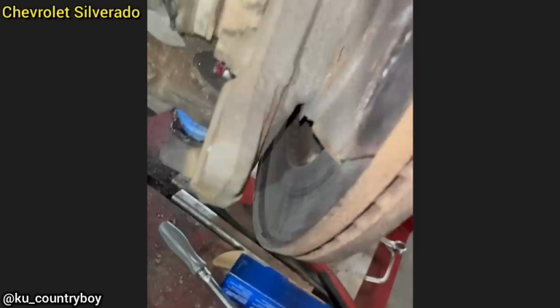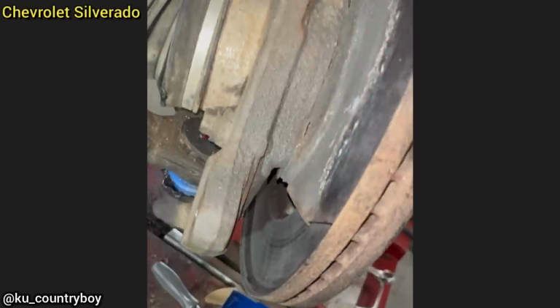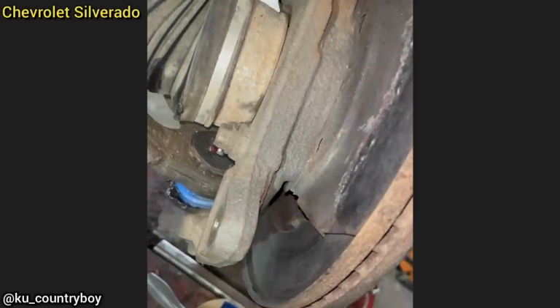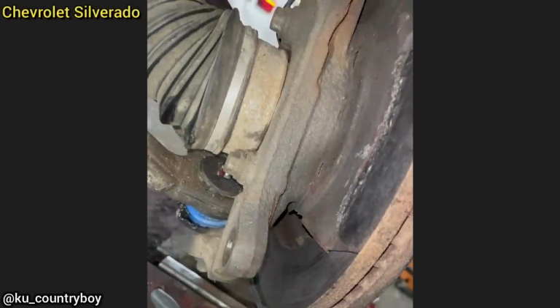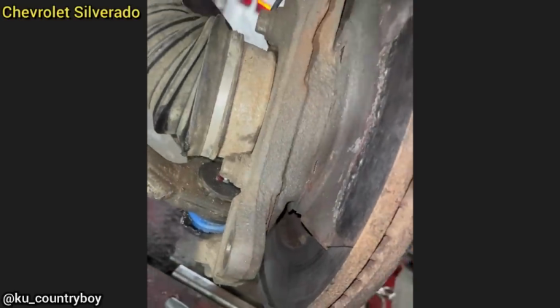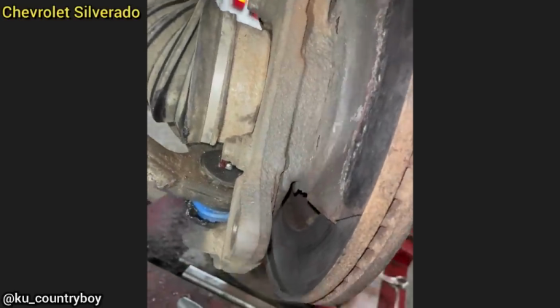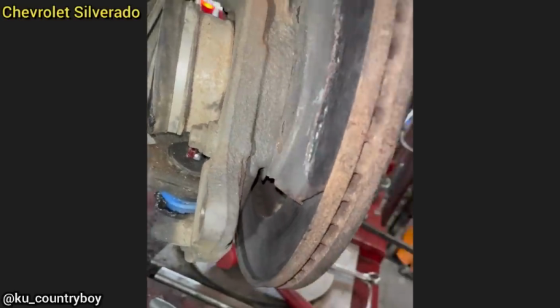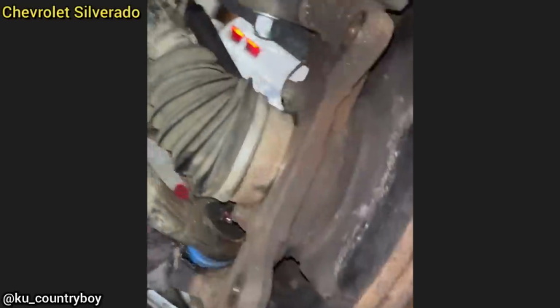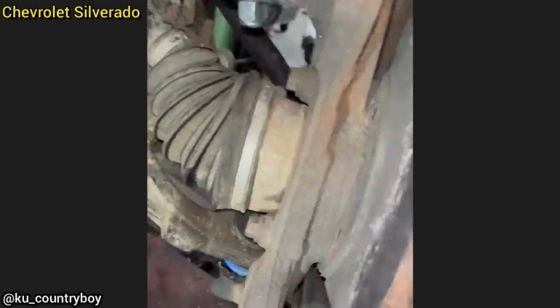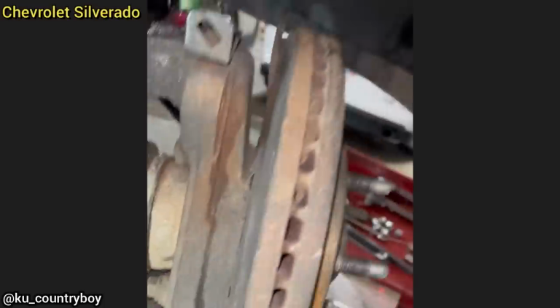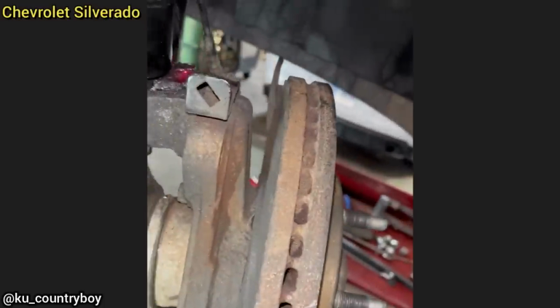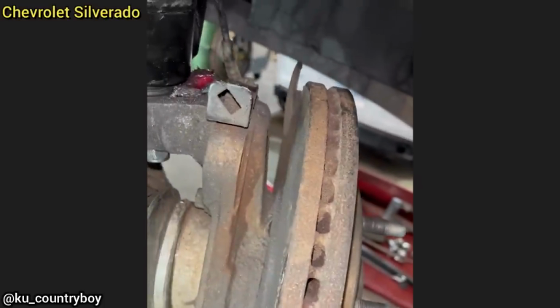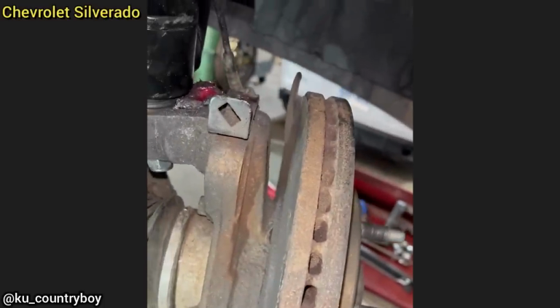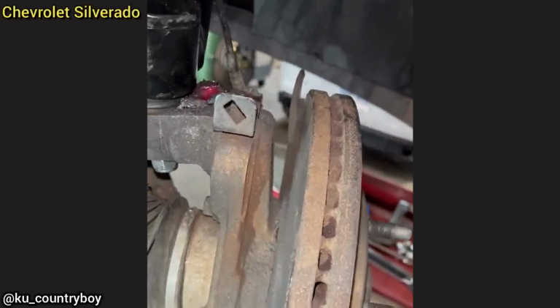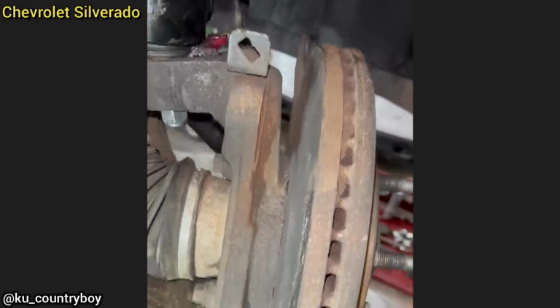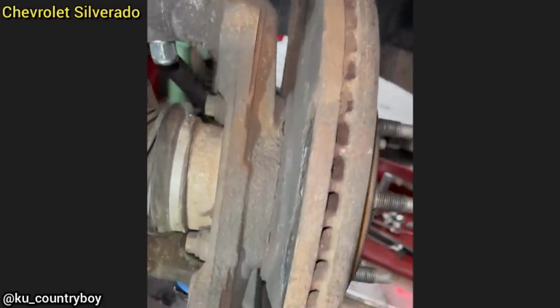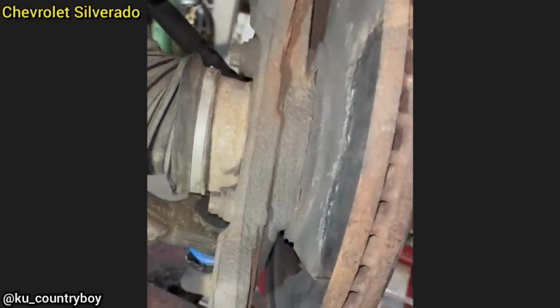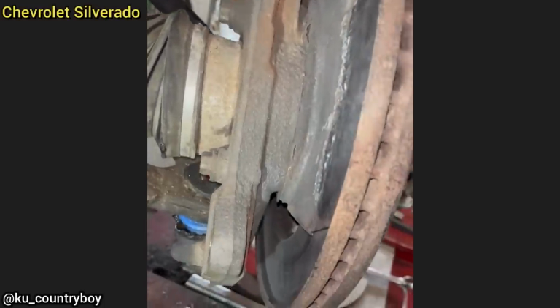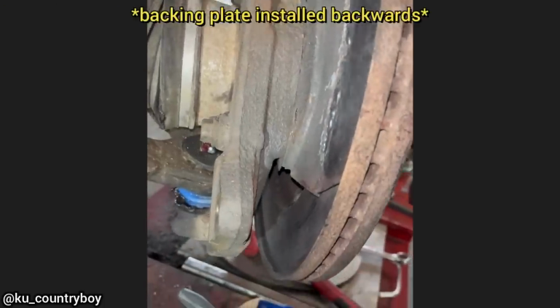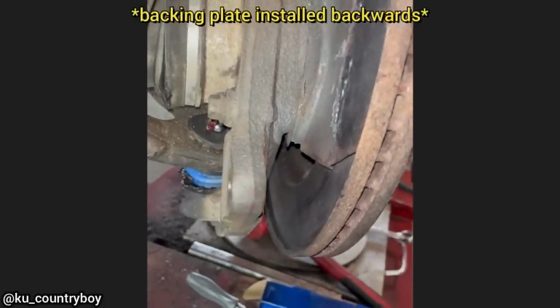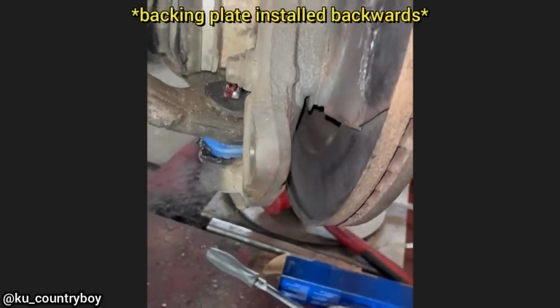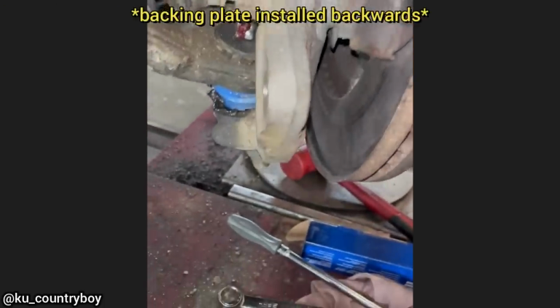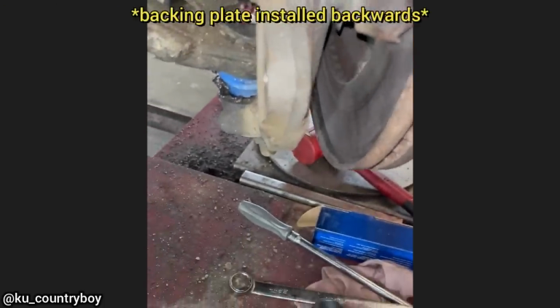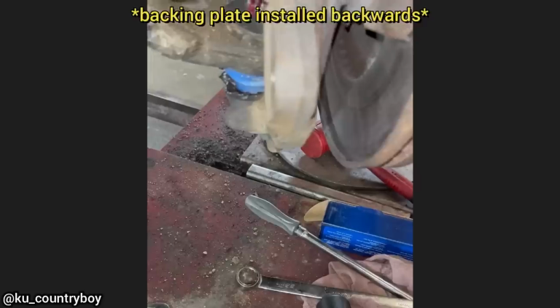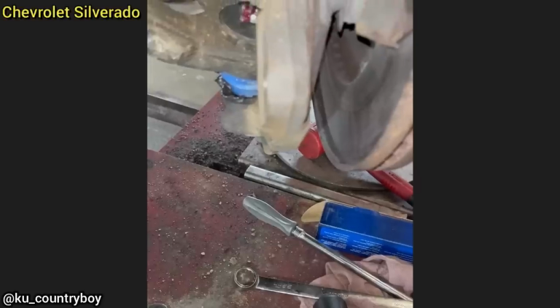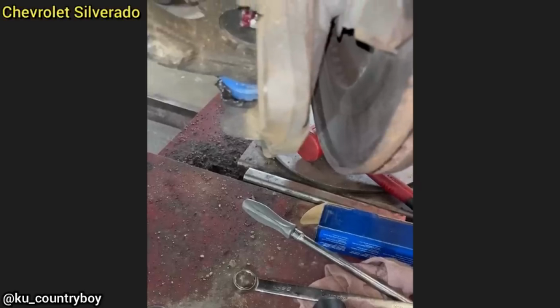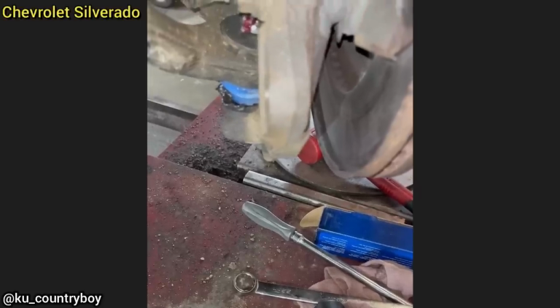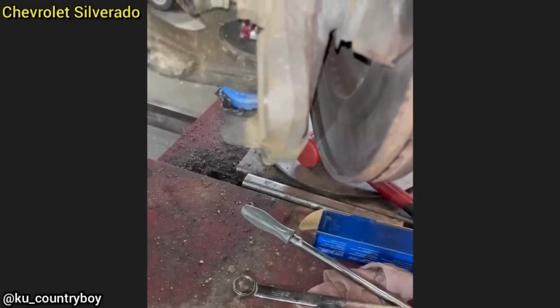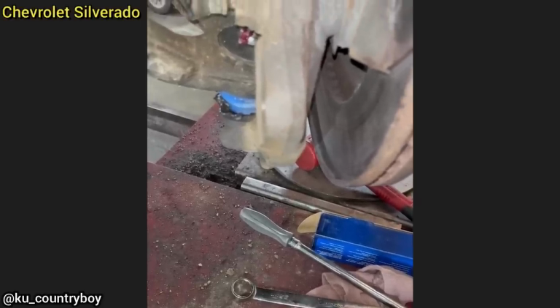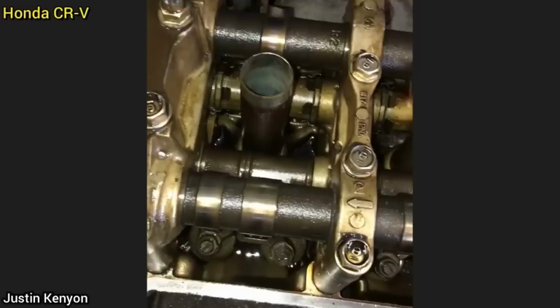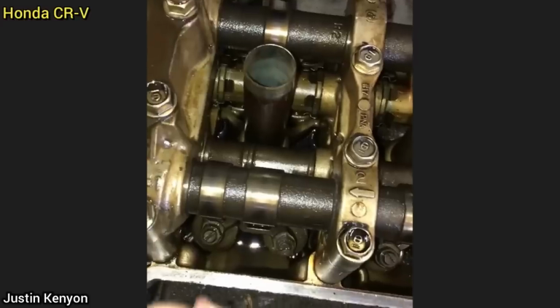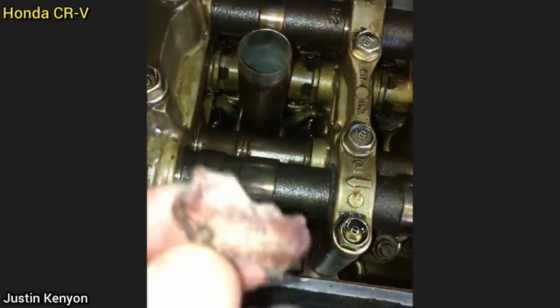The owner of this truck only came in for an alignment, and this is what the technician found: they put the backing plate in front of the brake pad and then stuck it into the caliper.